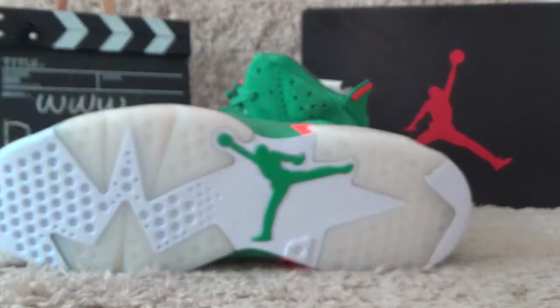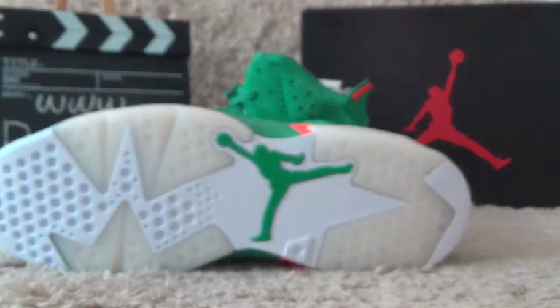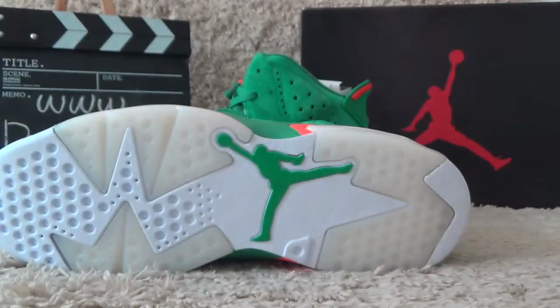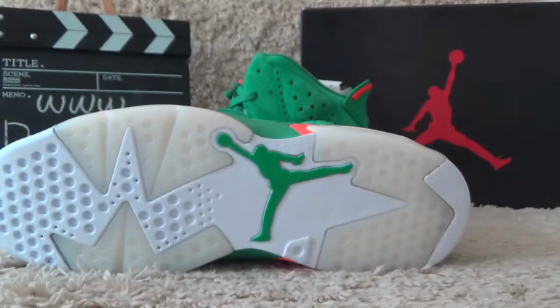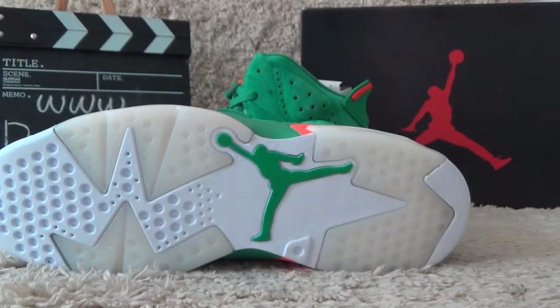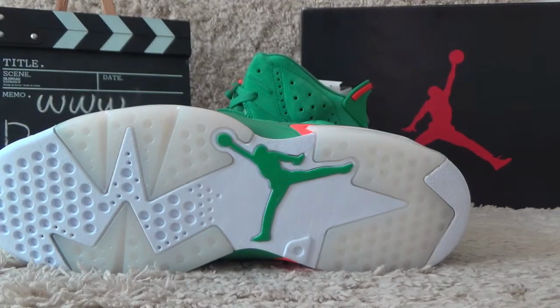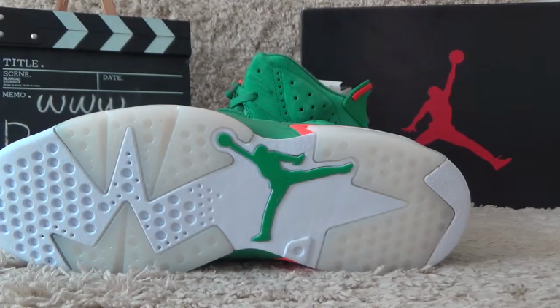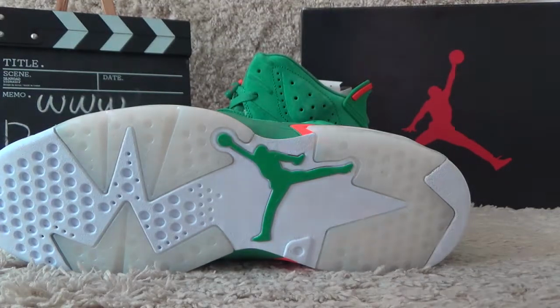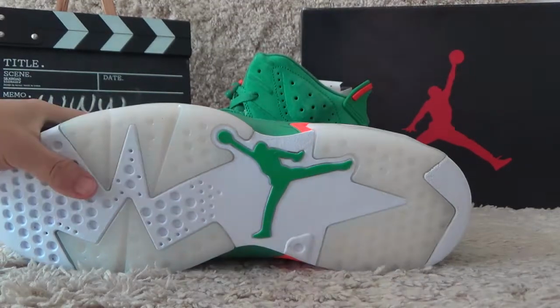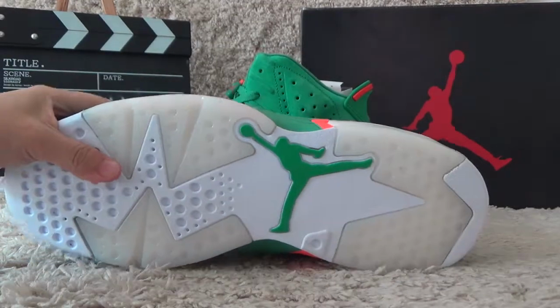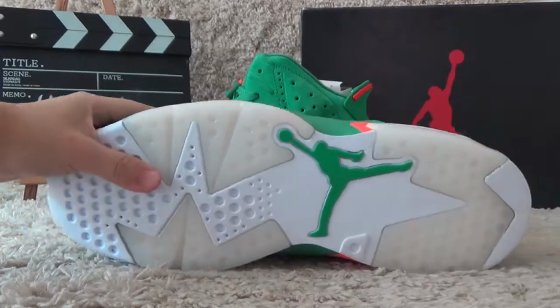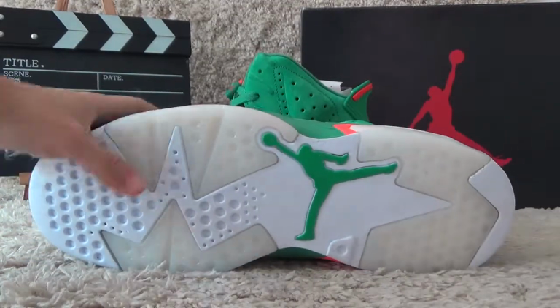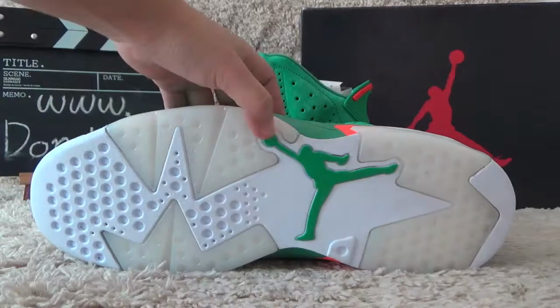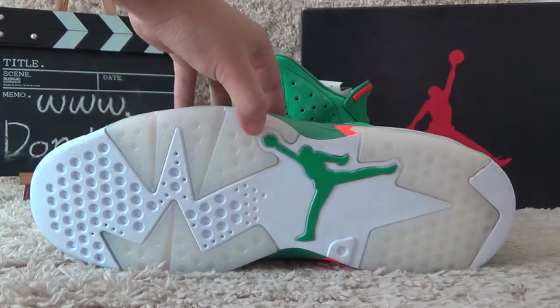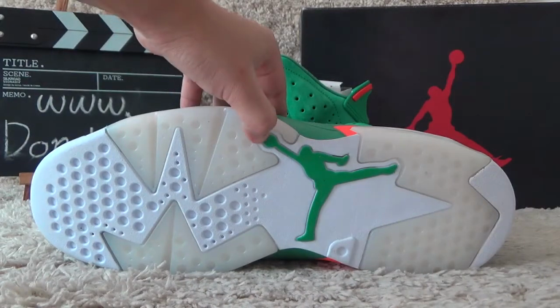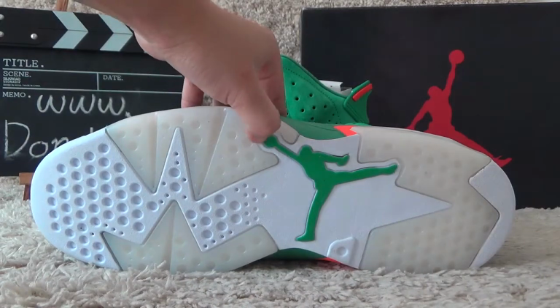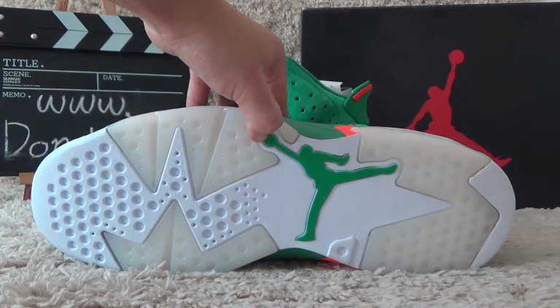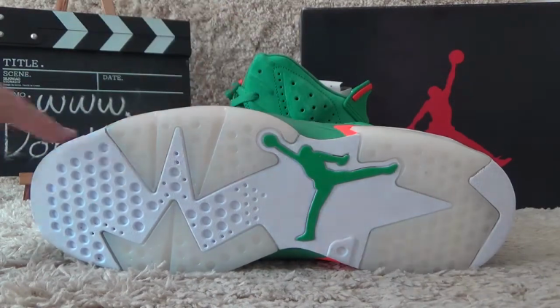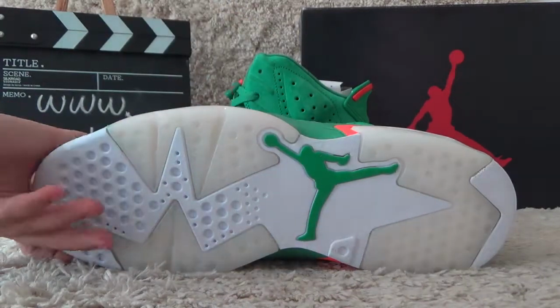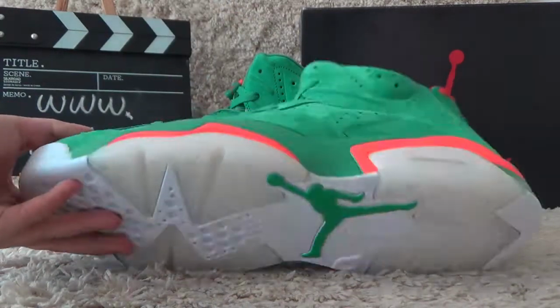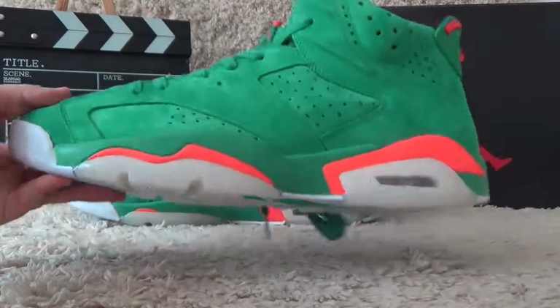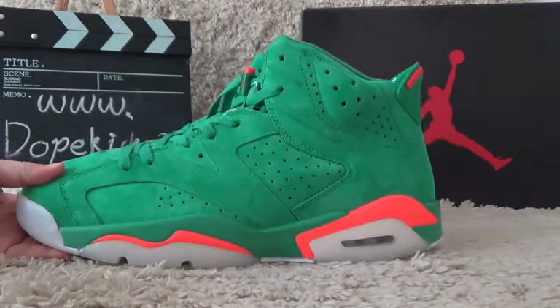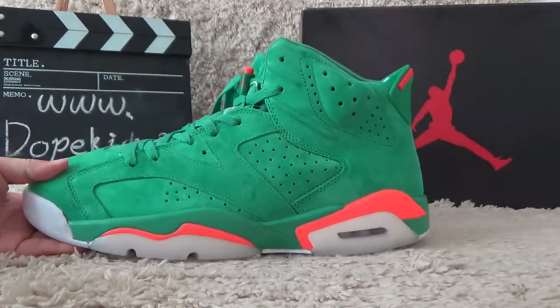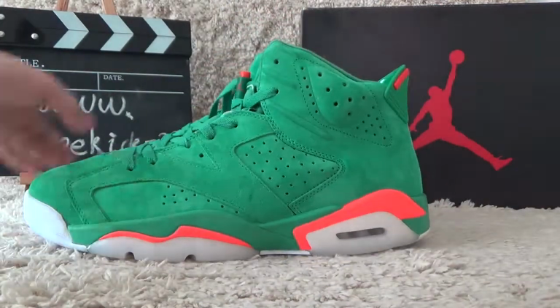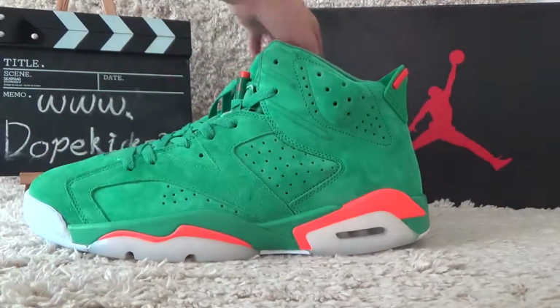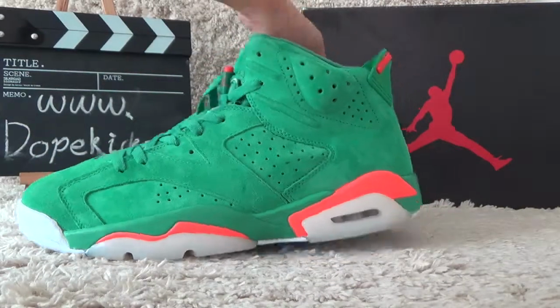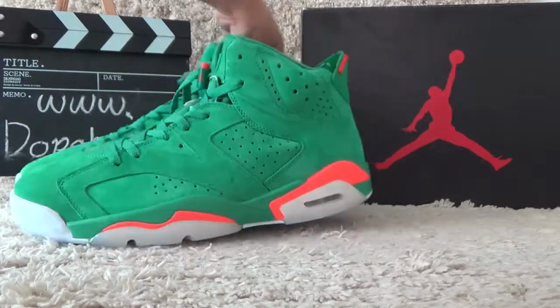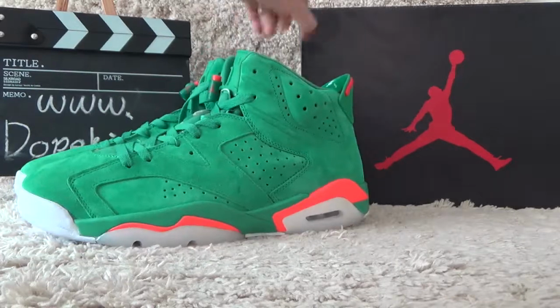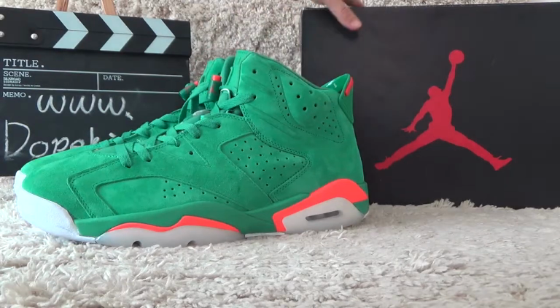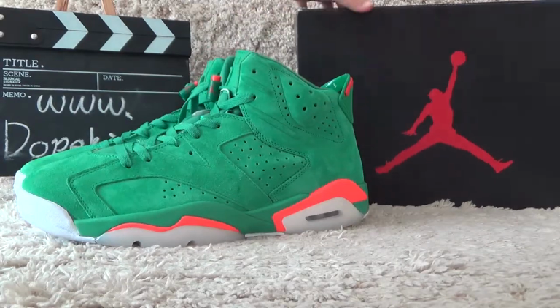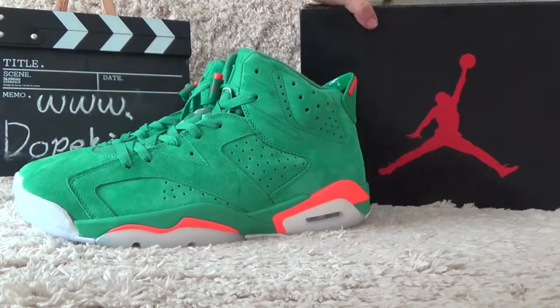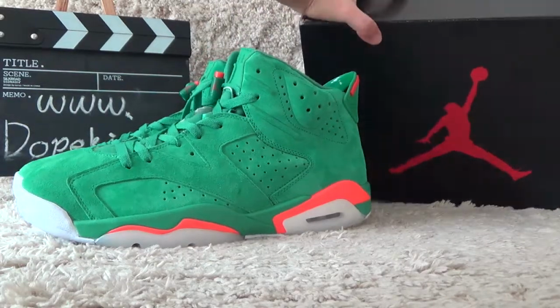For the bottom, here is white and with green color, Jordan logo. Here is the box.